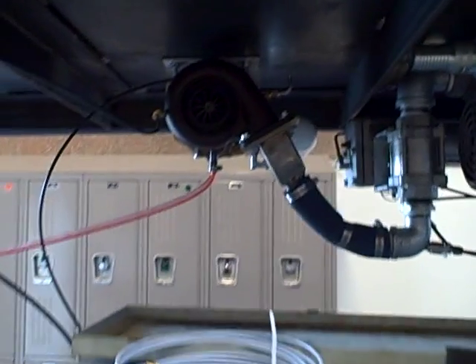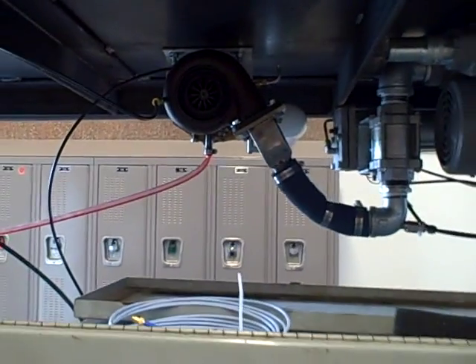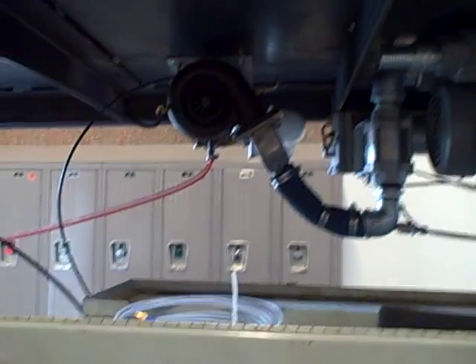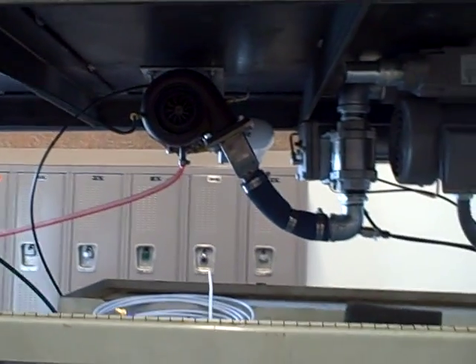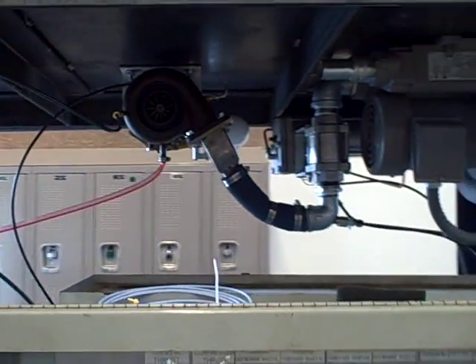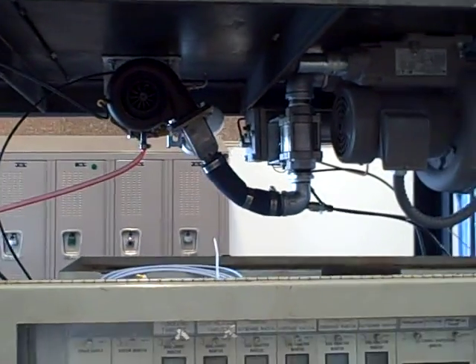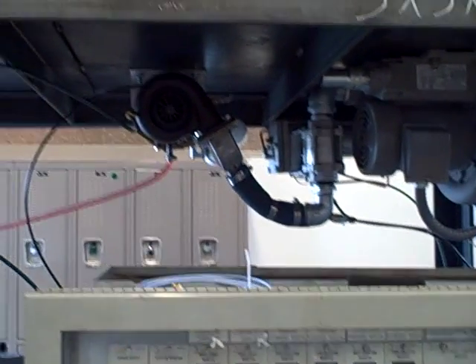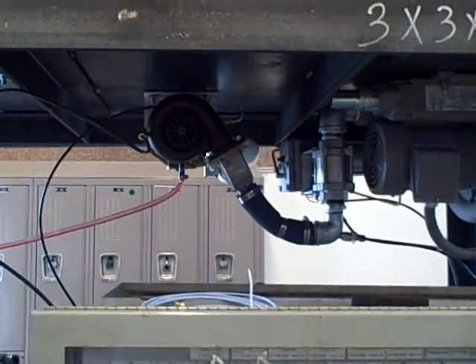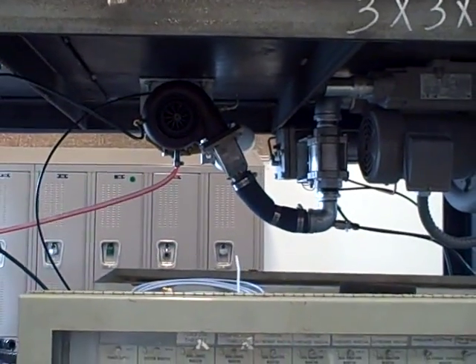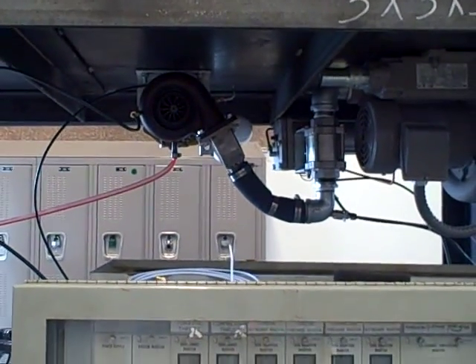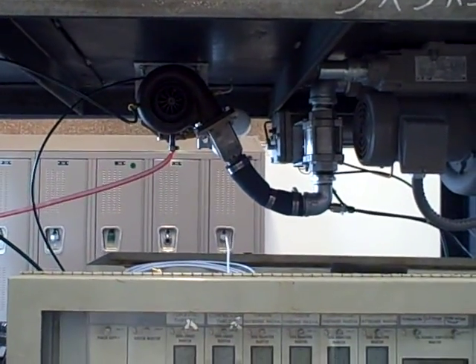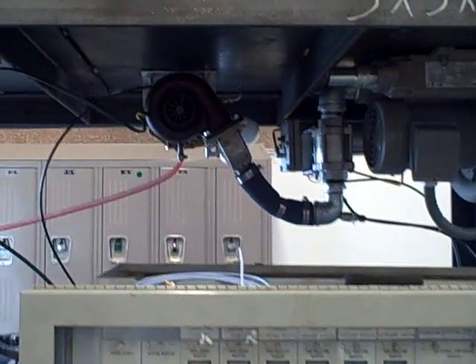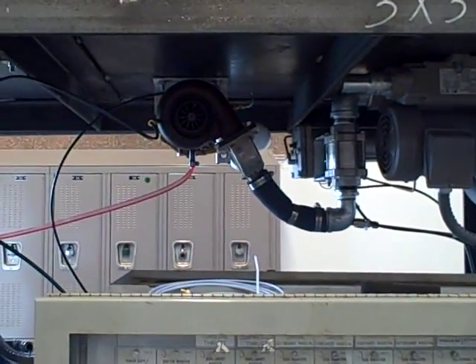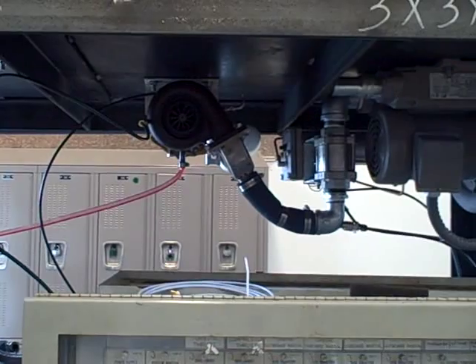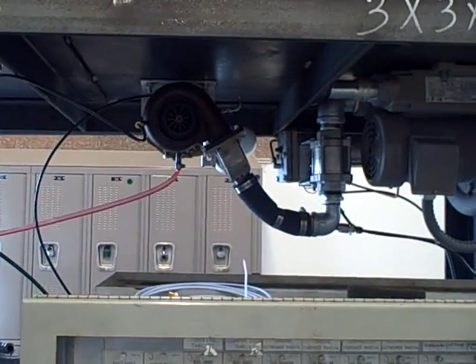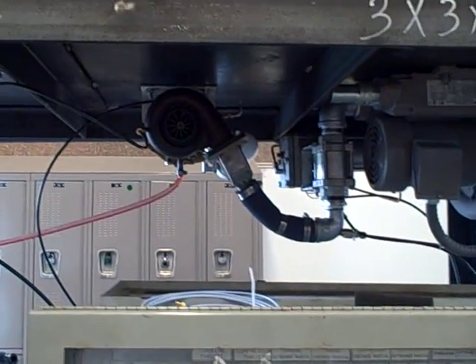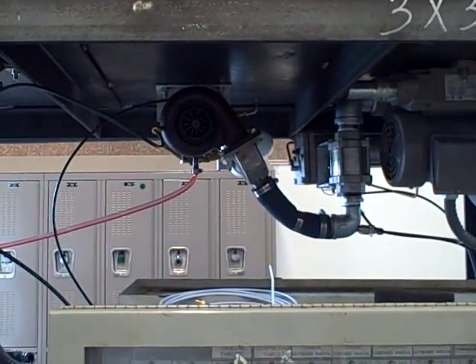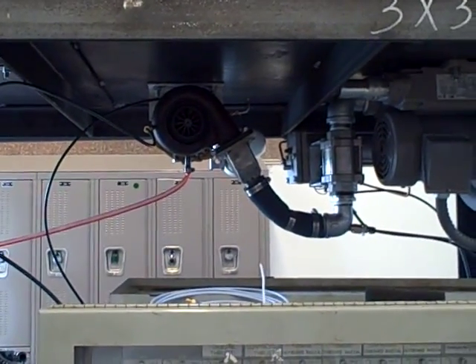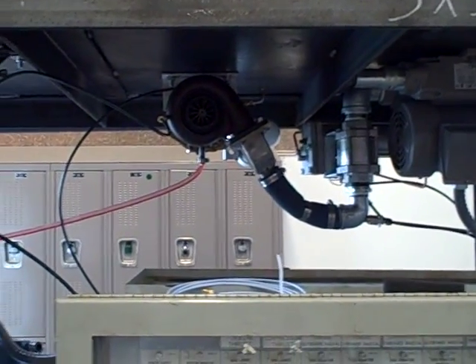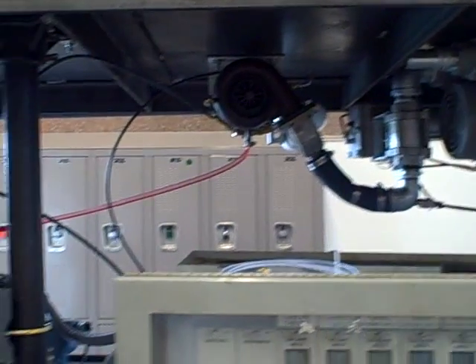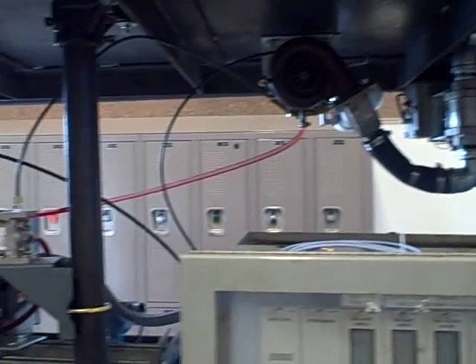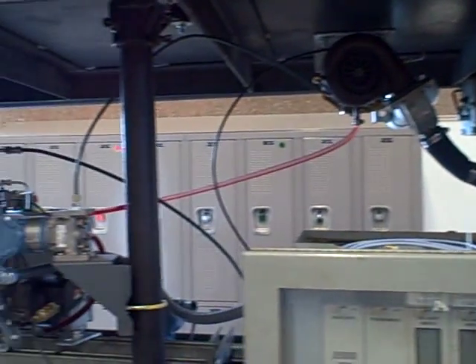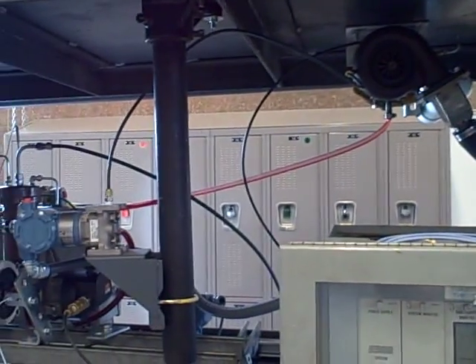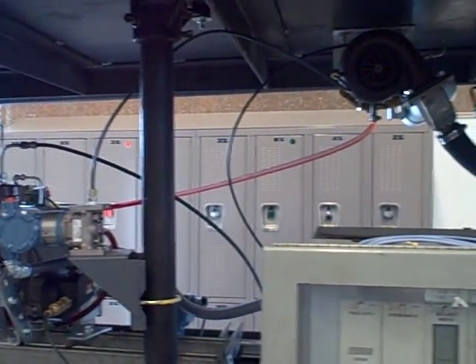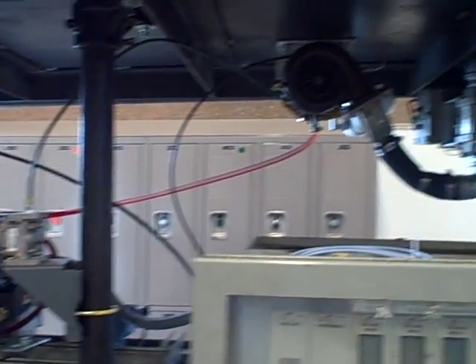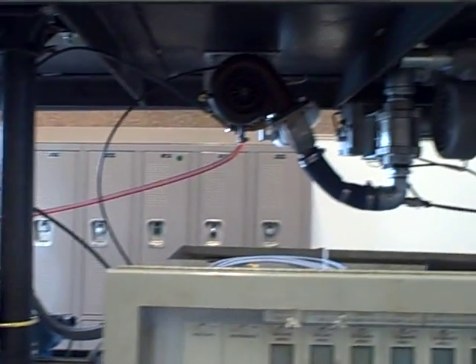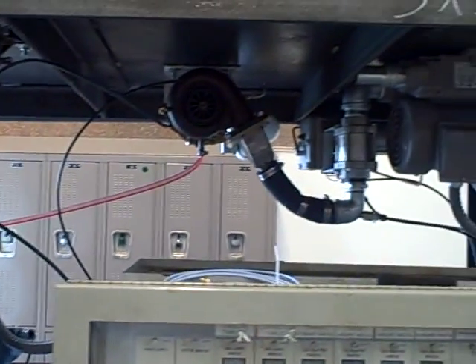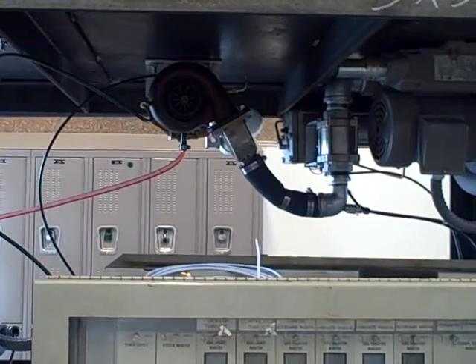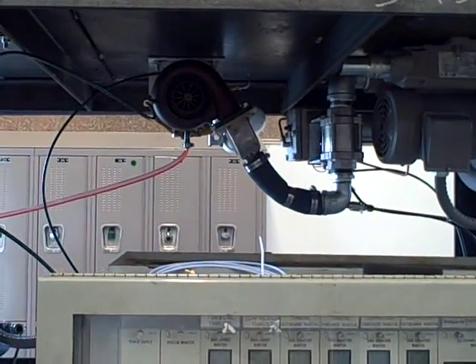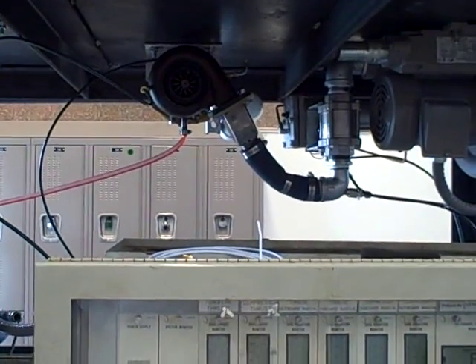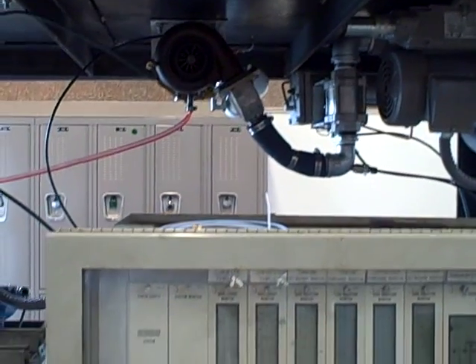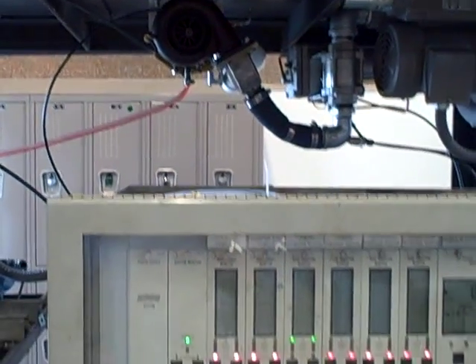We're doing this to simulate large rotating machinery, although in this case it's not a very large piece of machinery. We are instrumenting it in the same way you might expect to see a regular compressor set up.